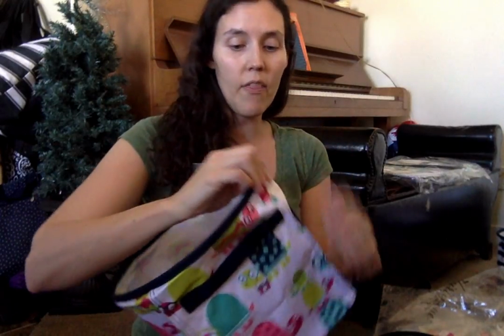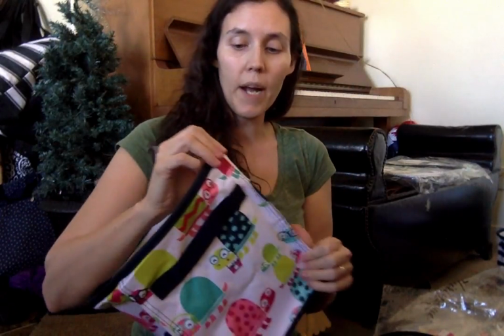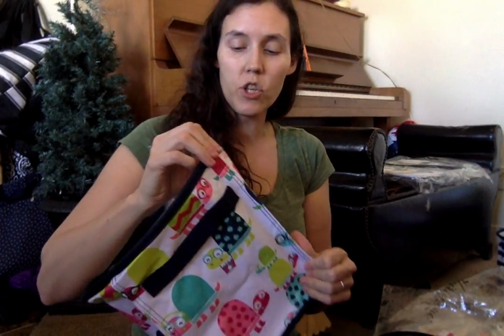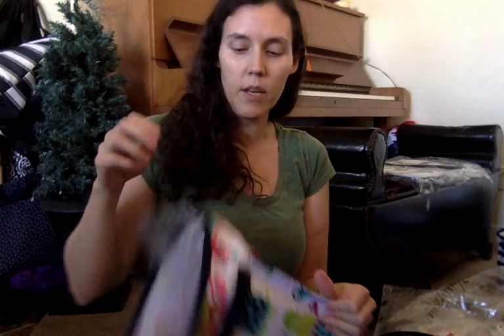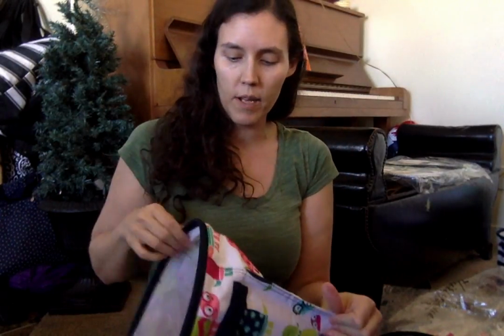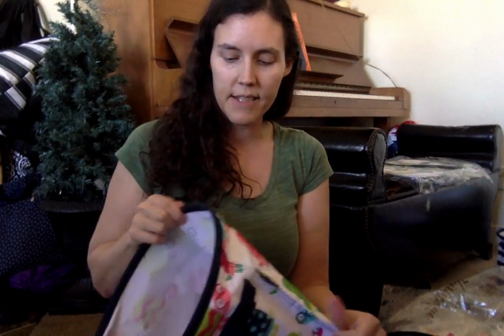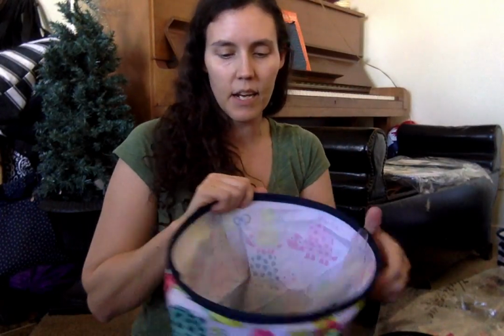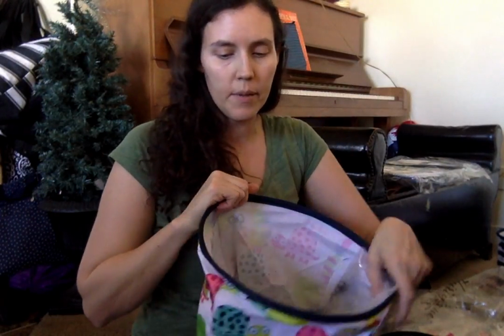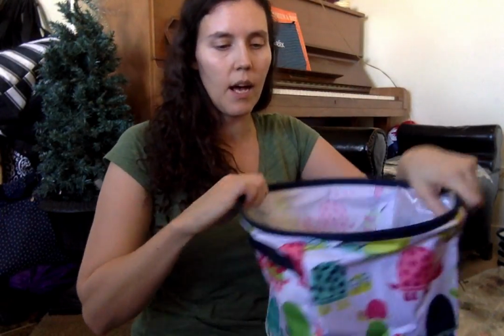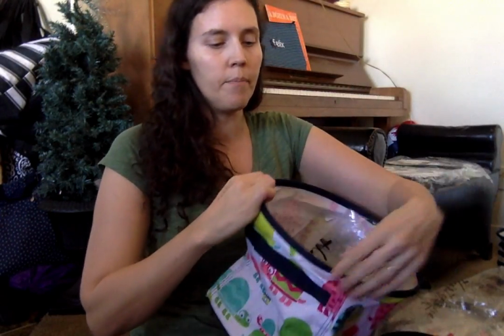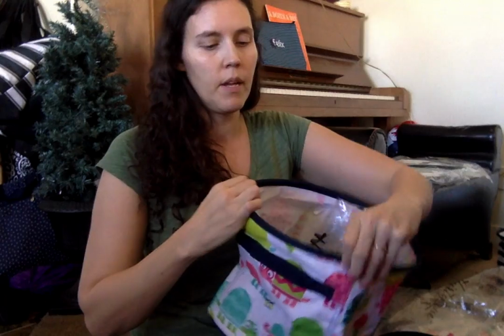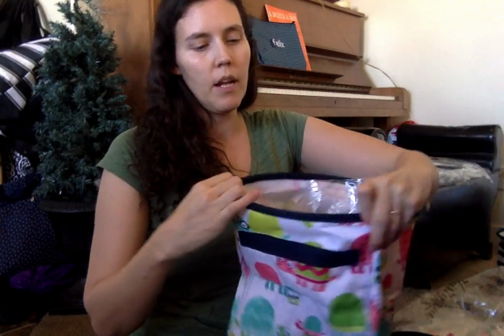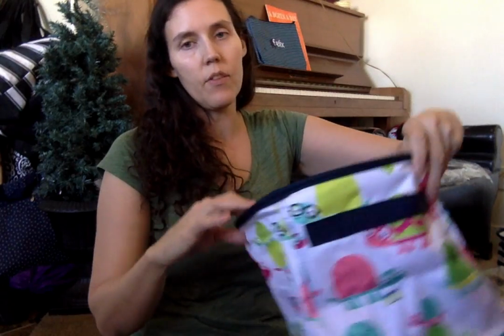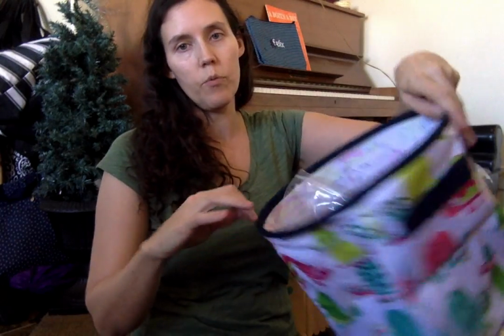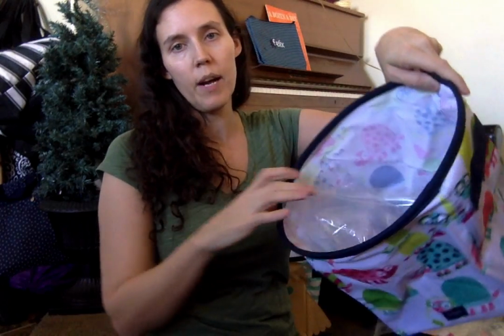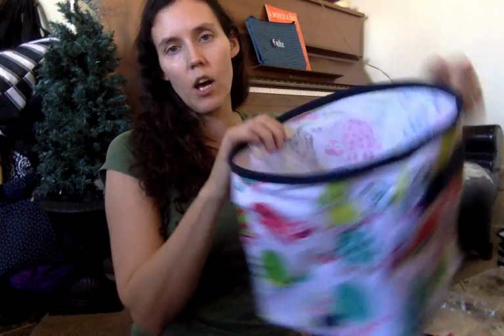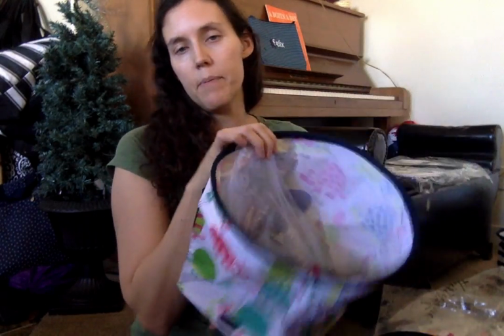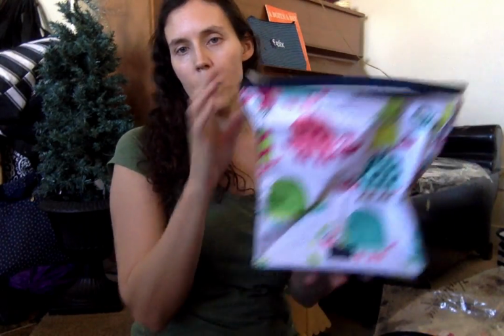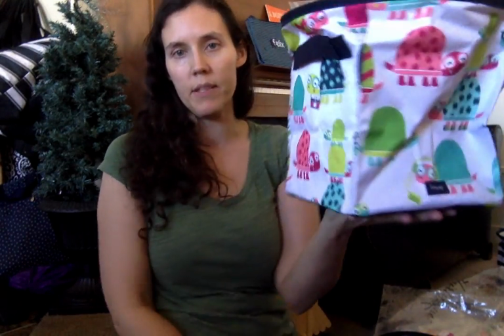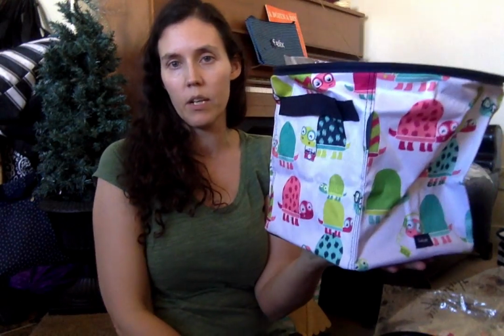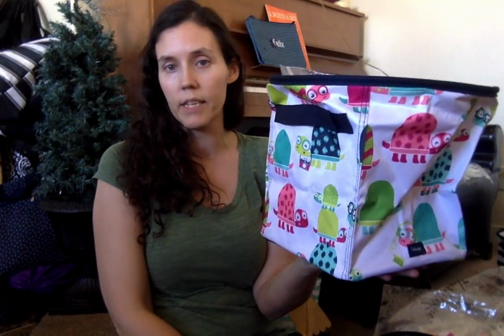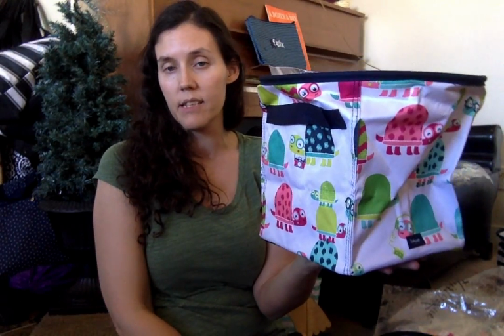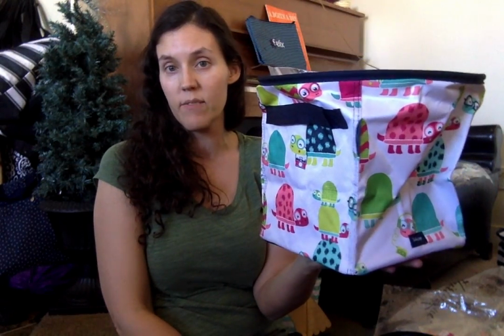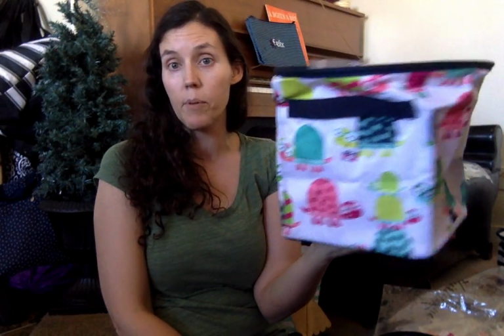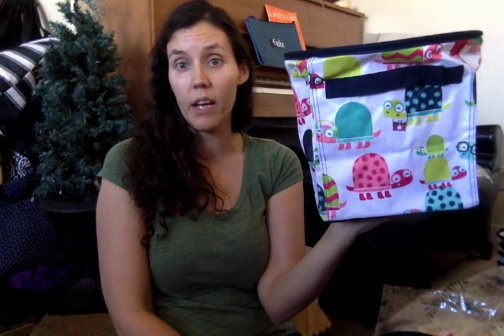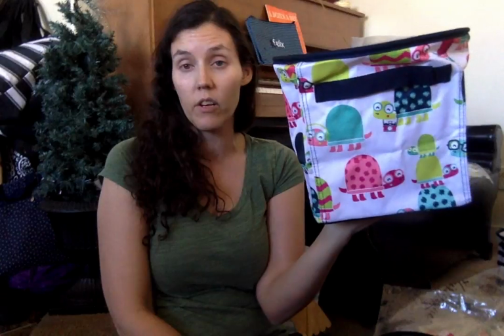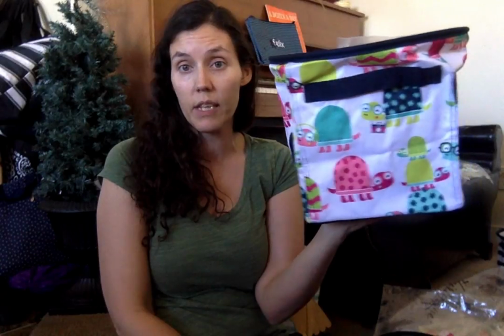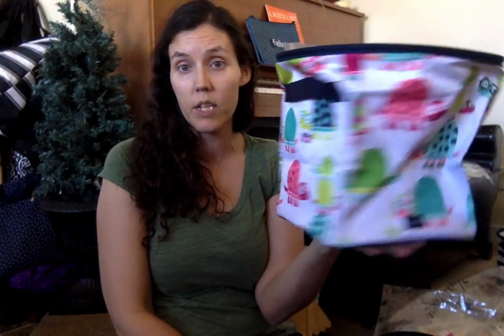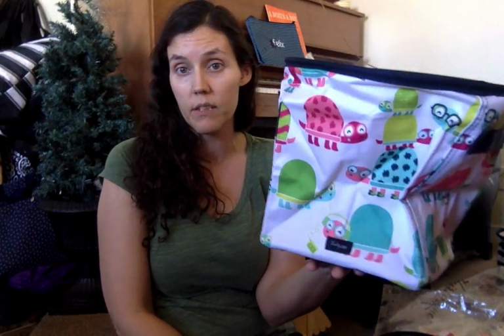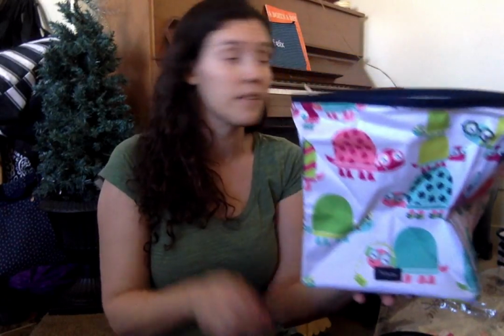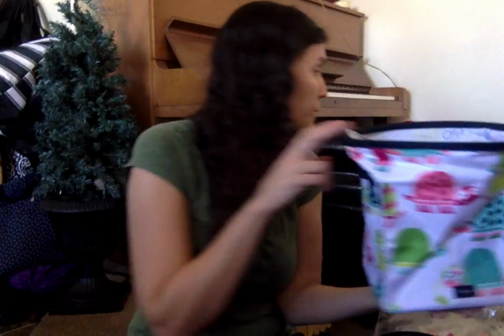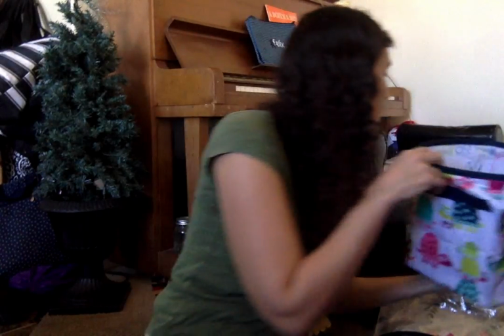They're quite sturdy. Once they stand up, the ring around the top keeps them open, so I can hold it like this and it doesn't flop over like our large utility totes. It stays open really well.